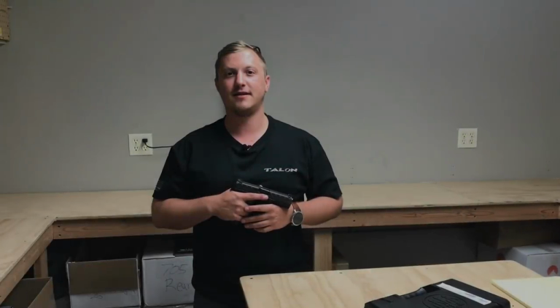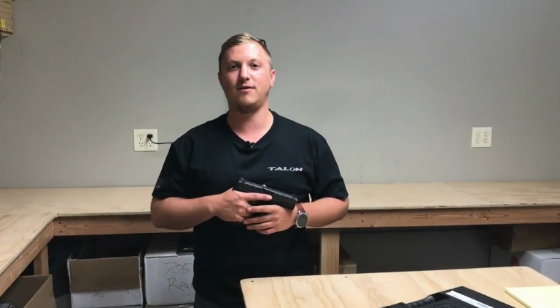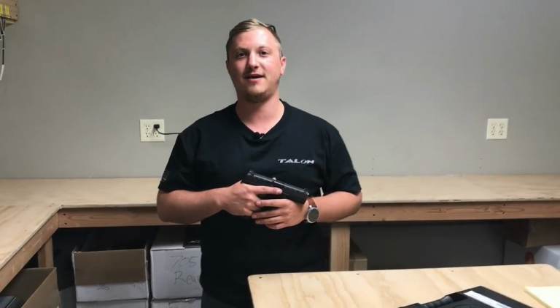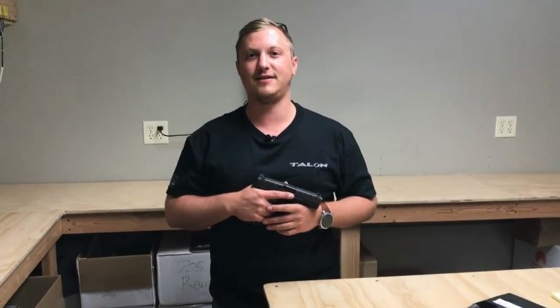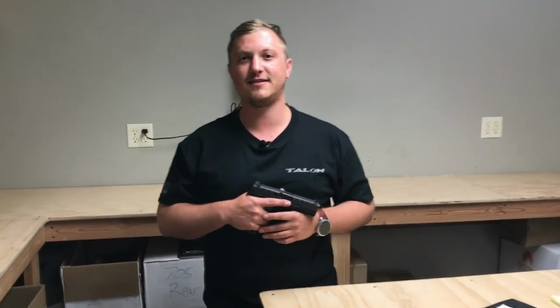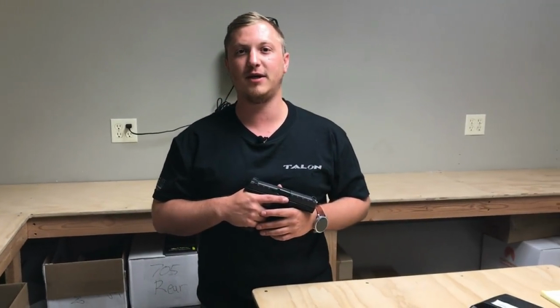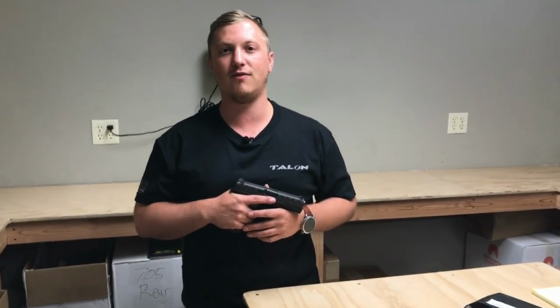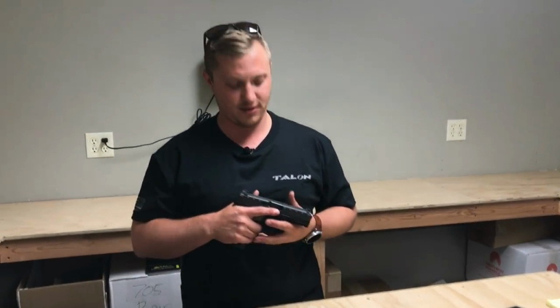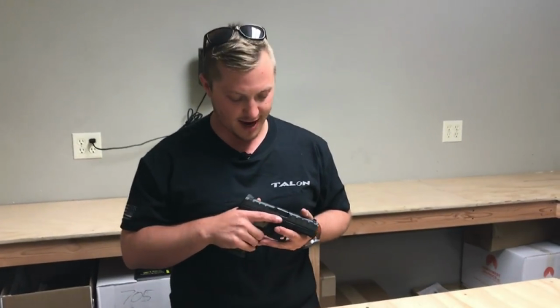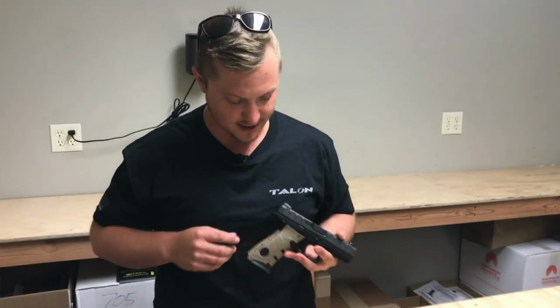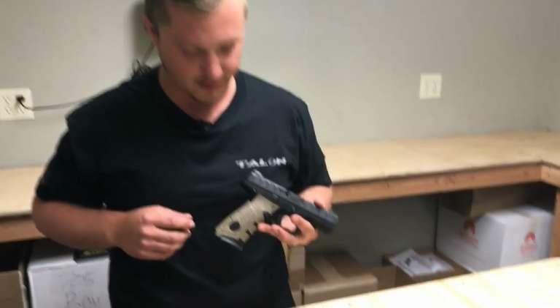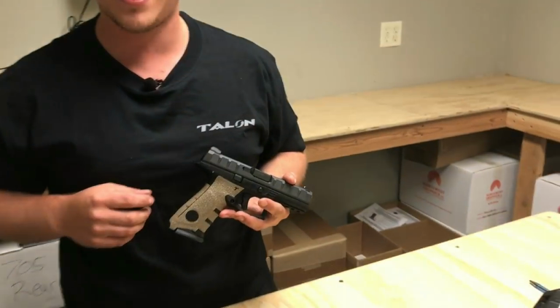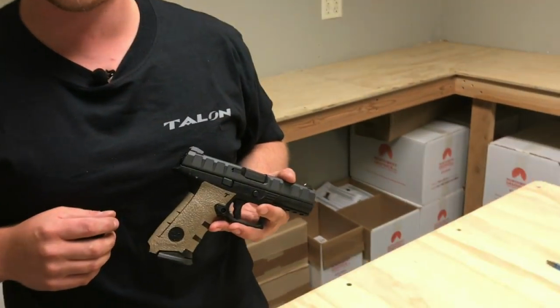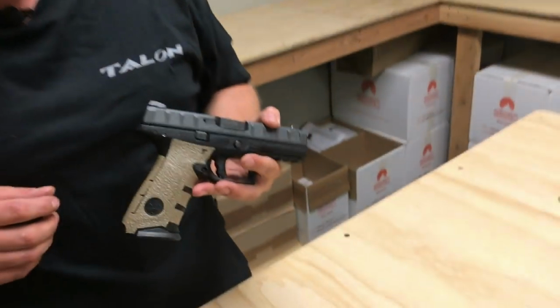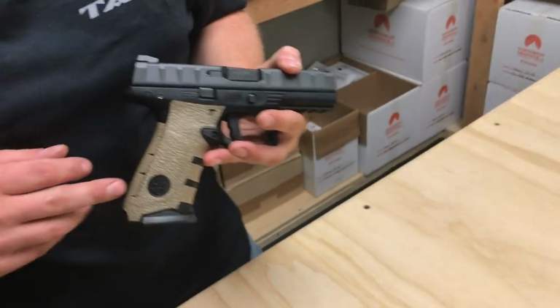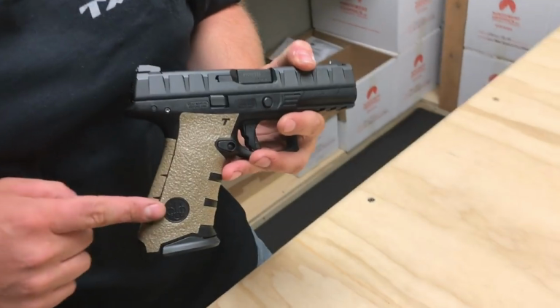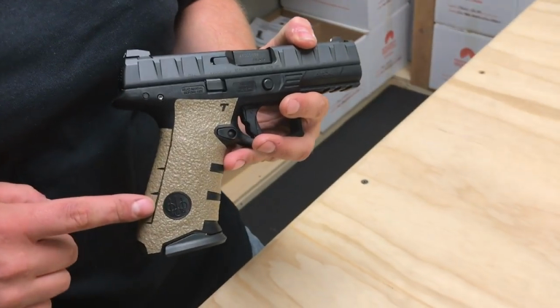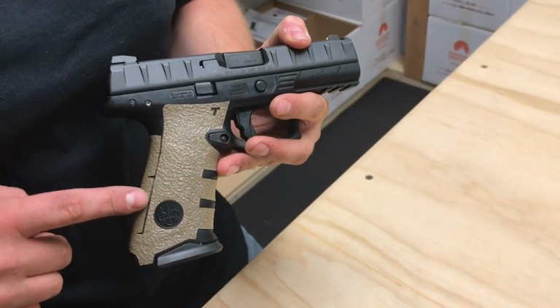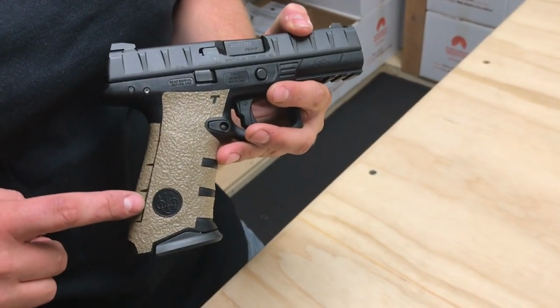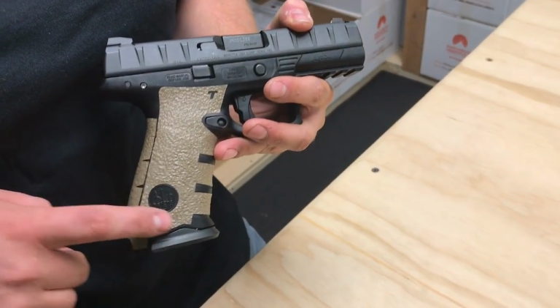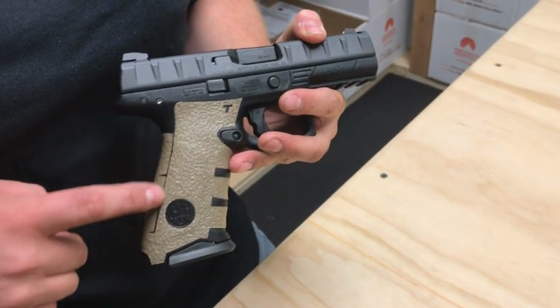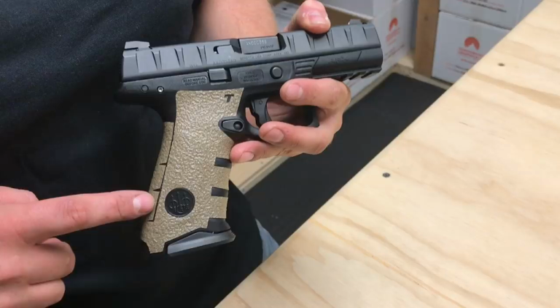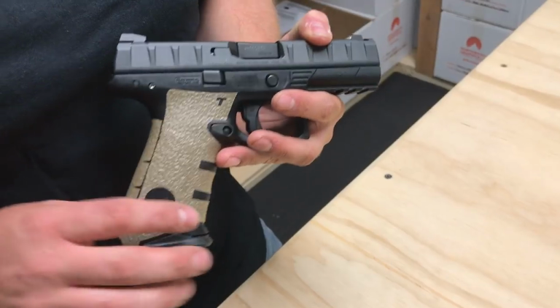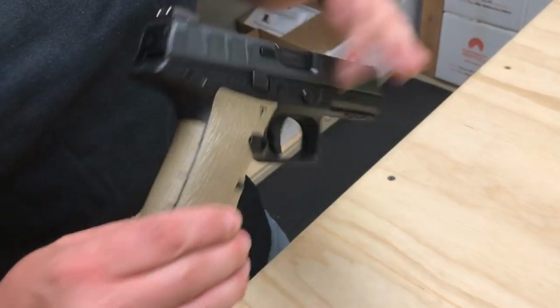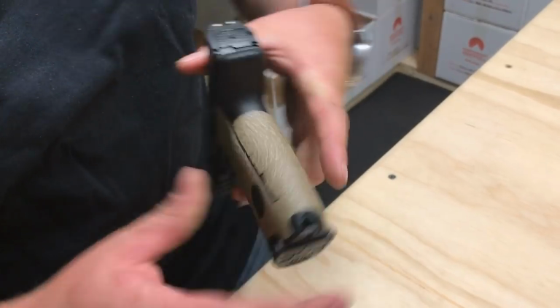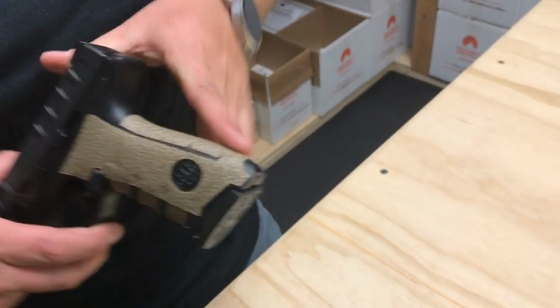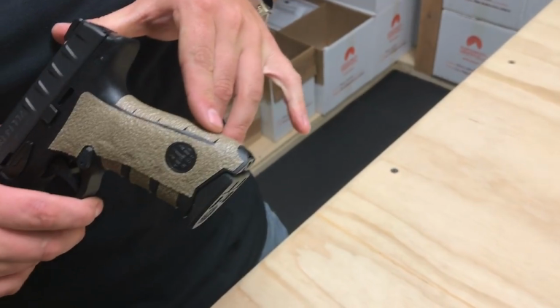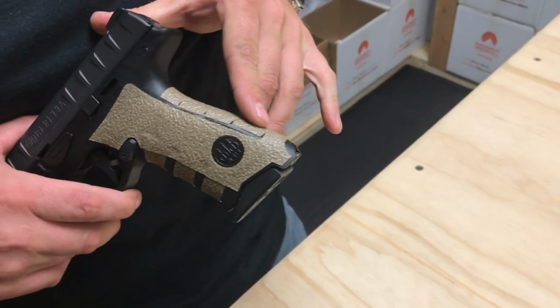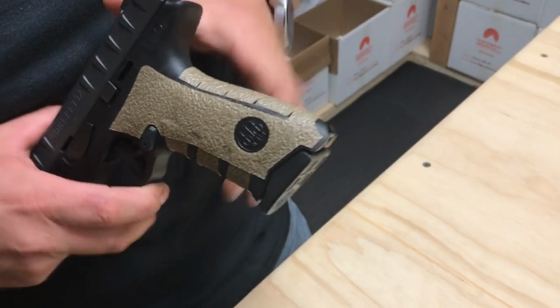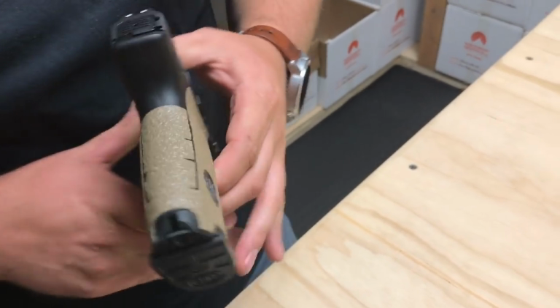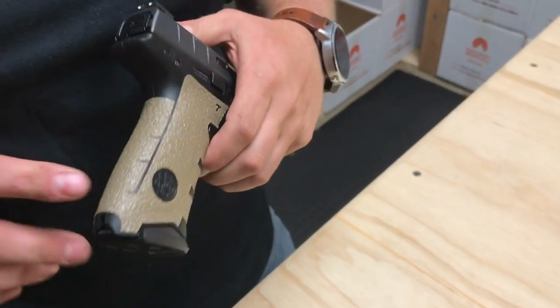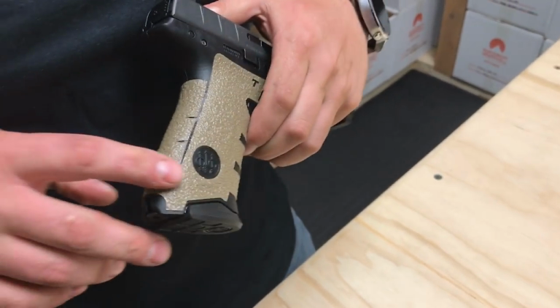Hey everyone, welcome to Talent Talk TV. Today we're going to be going over the grips we have designed for the Beretta APX. You'll notice on this side here we do have the emblem exposed, and we do also have that on the other side of the weapon as well.